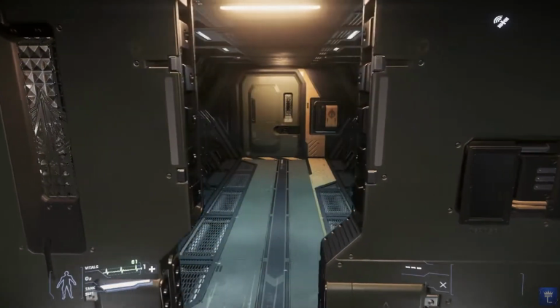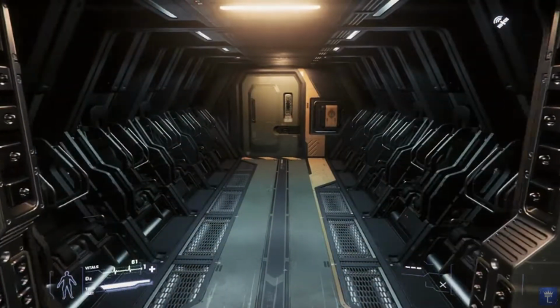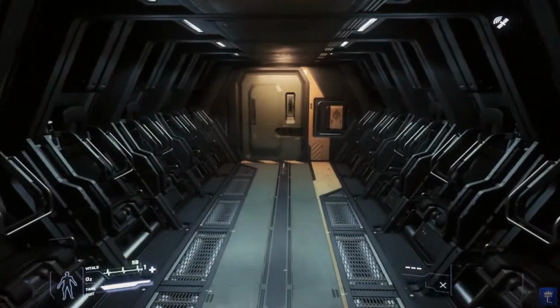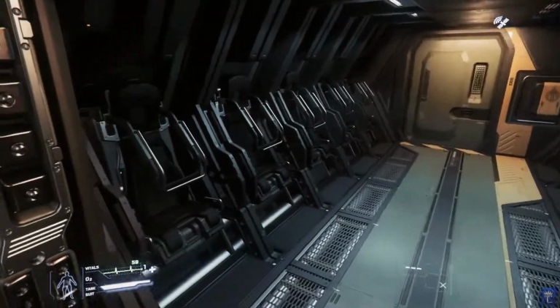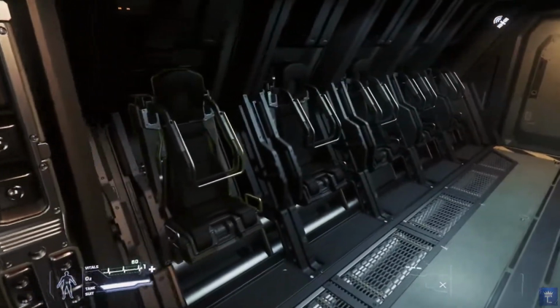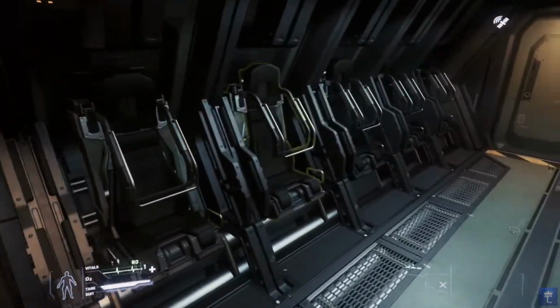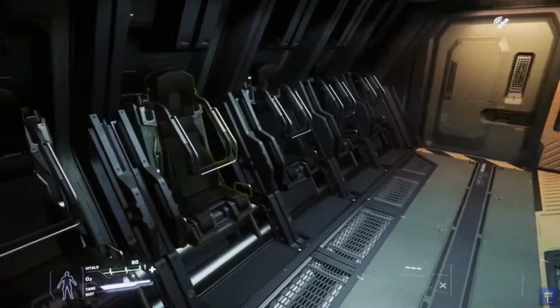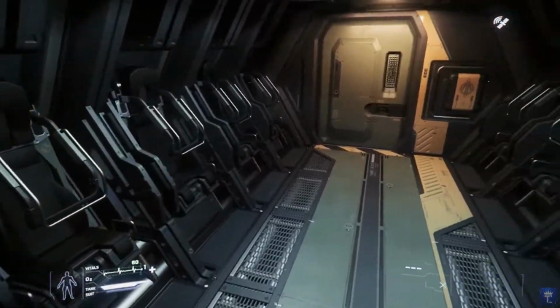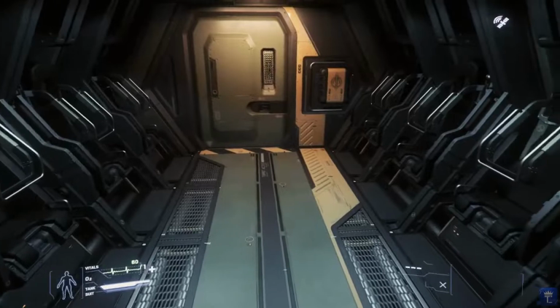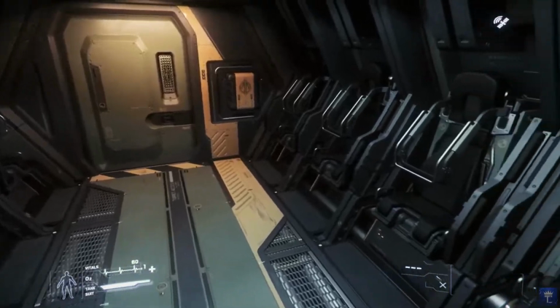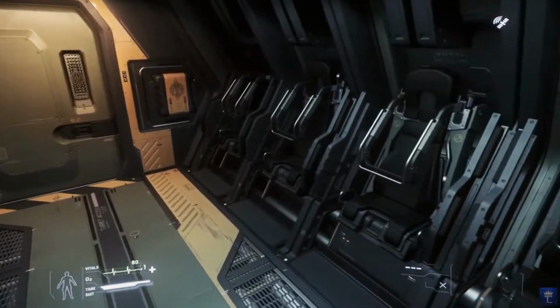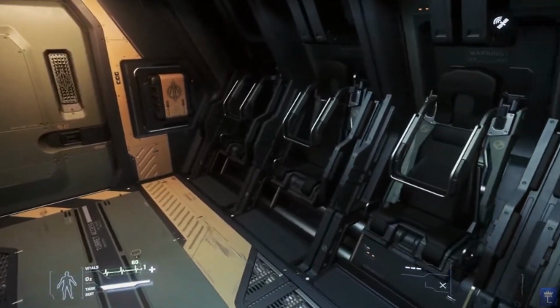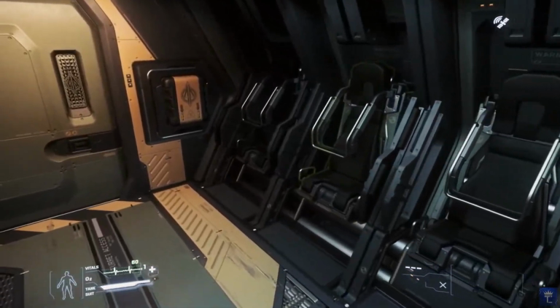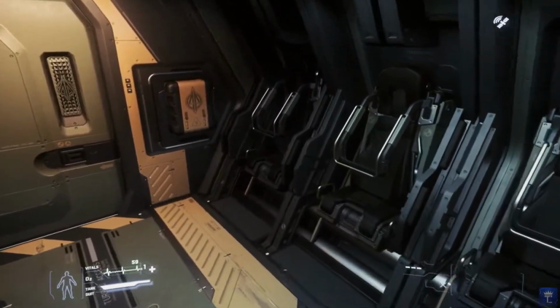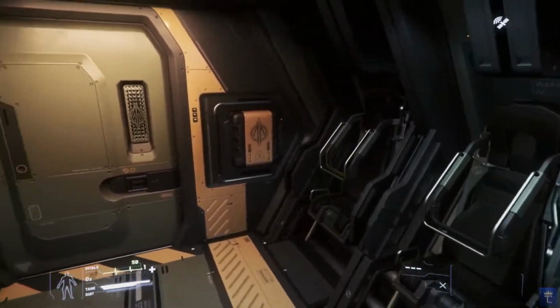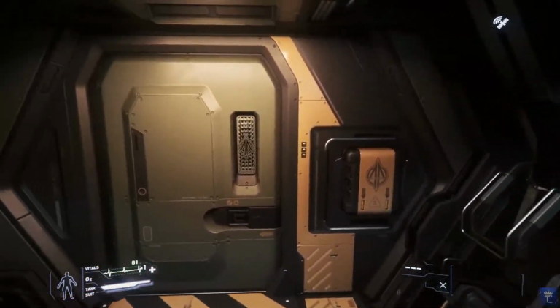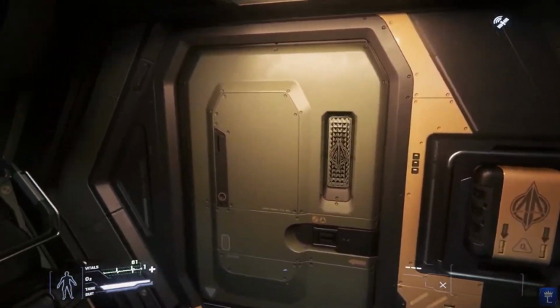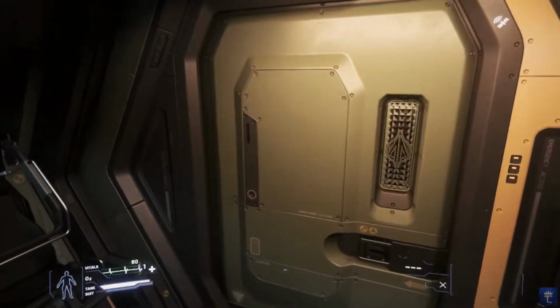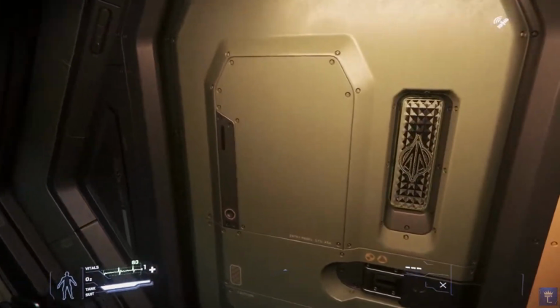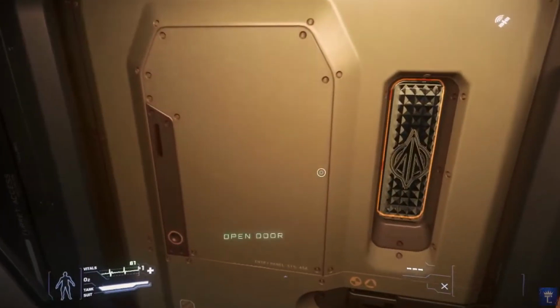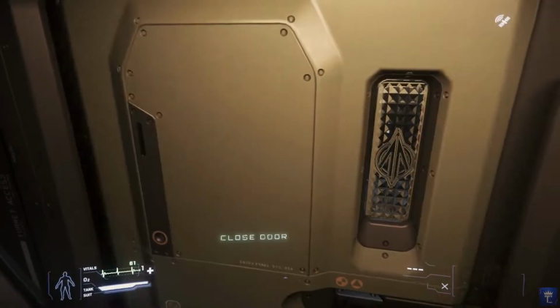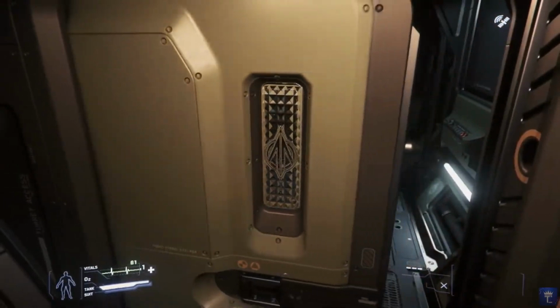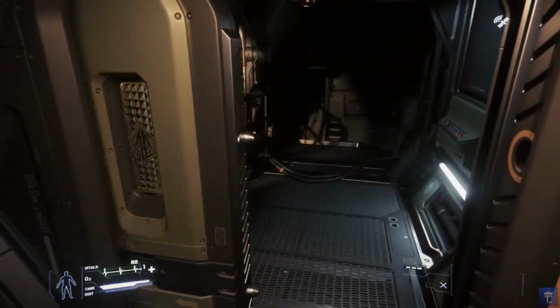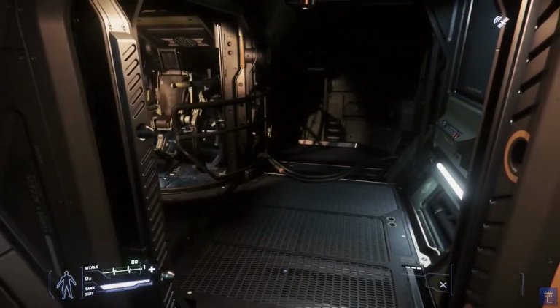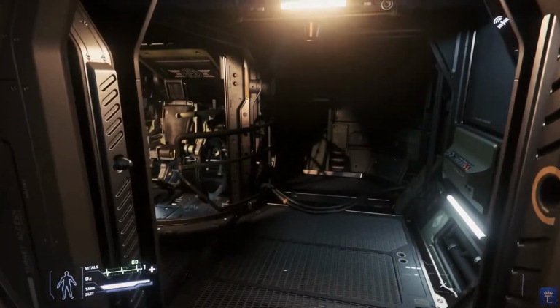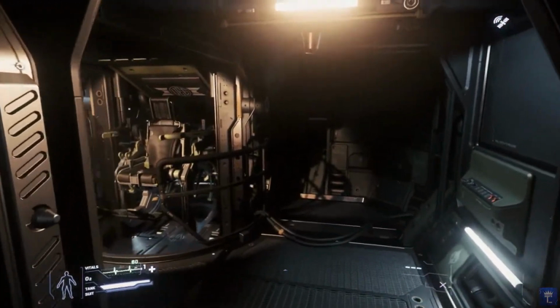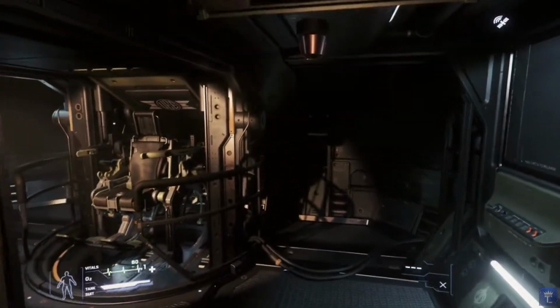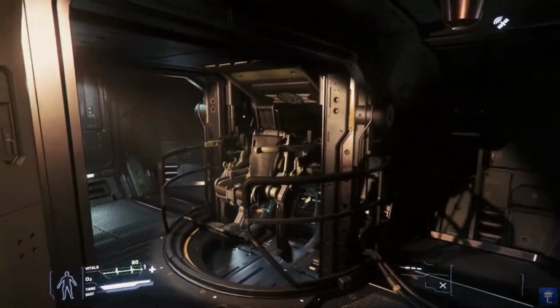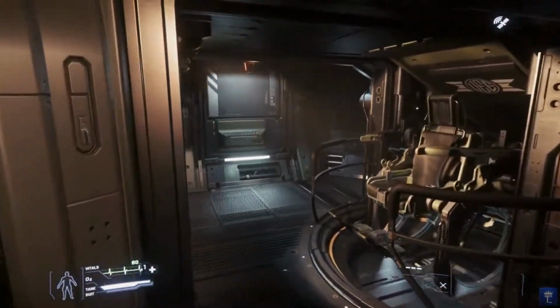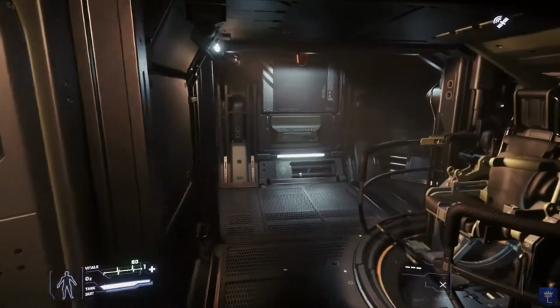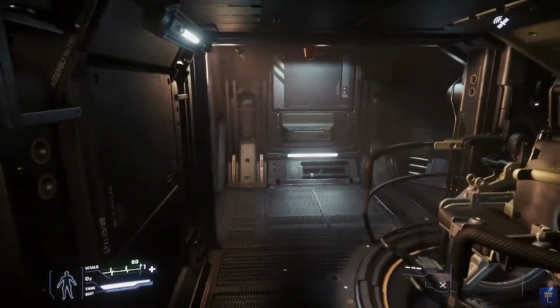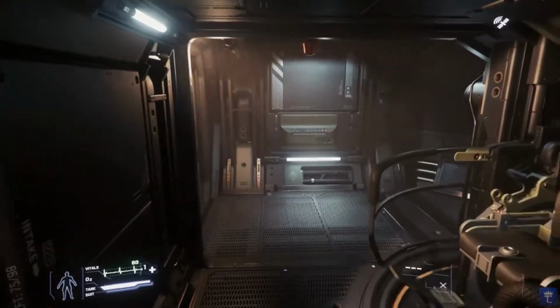Moving on ahead we have the deployment seats — 10 this side and another 10 next door. Carrying on to the front, this is where you access the front underside turret.